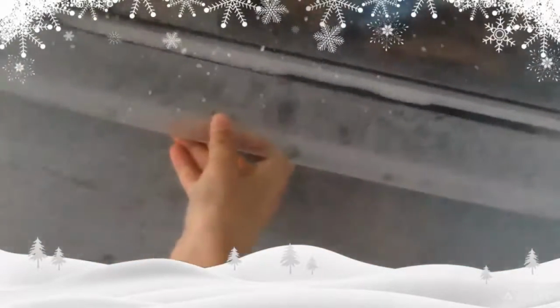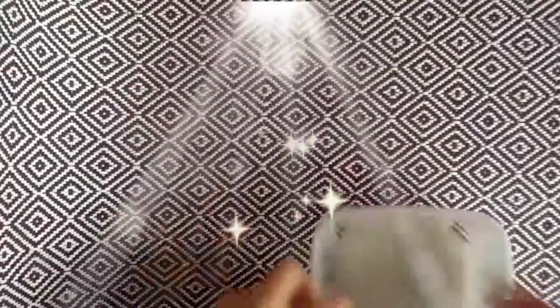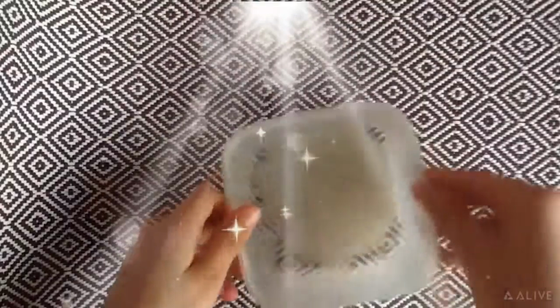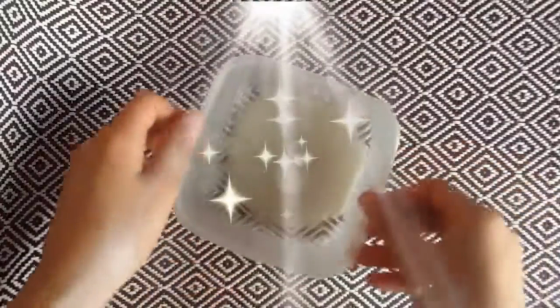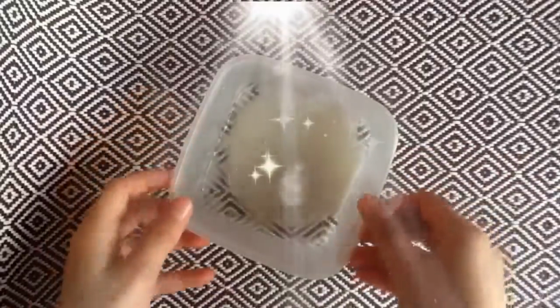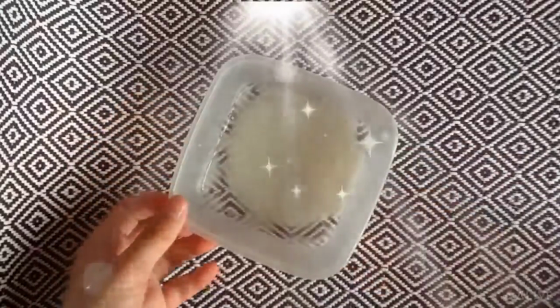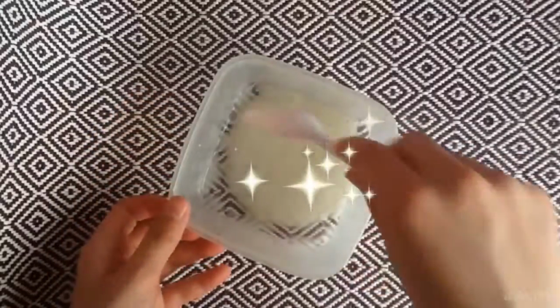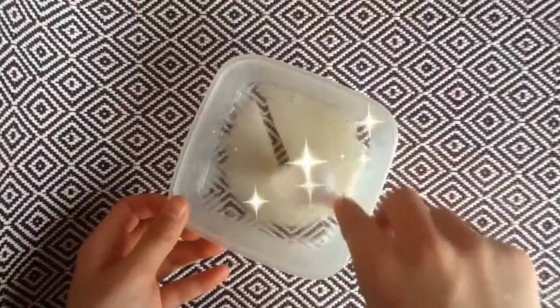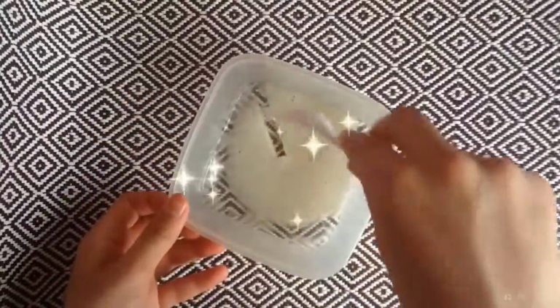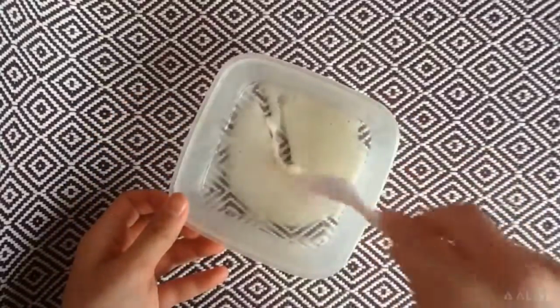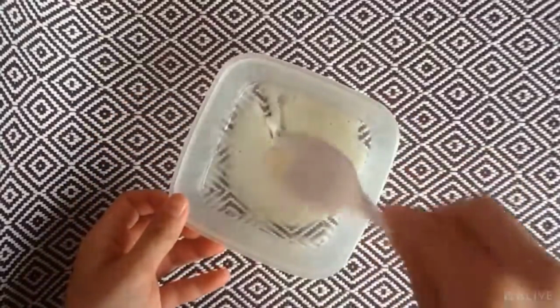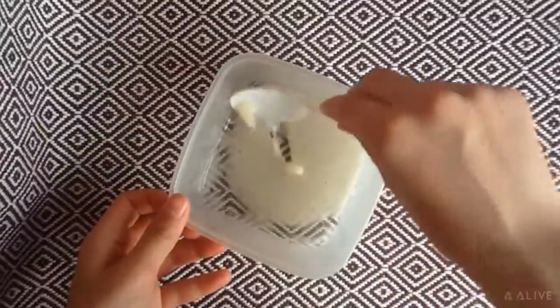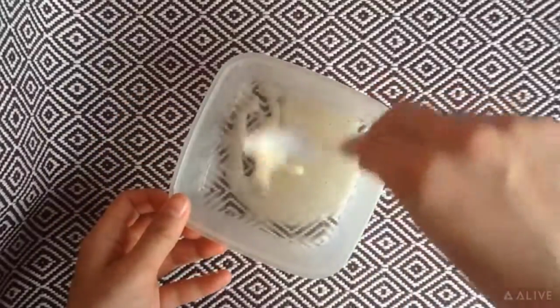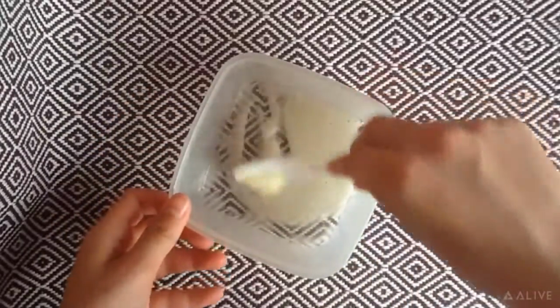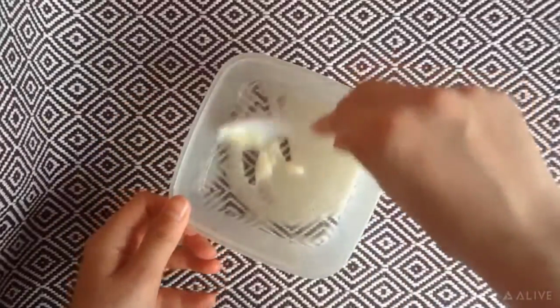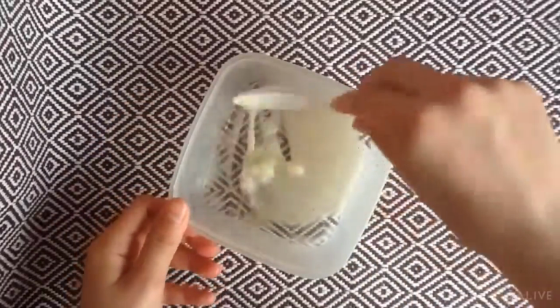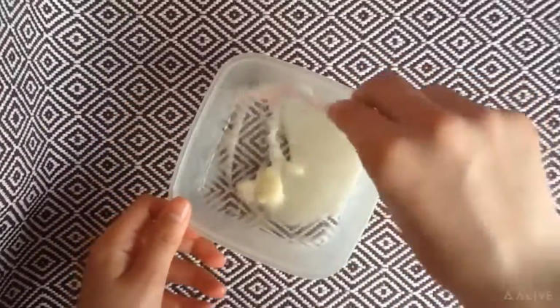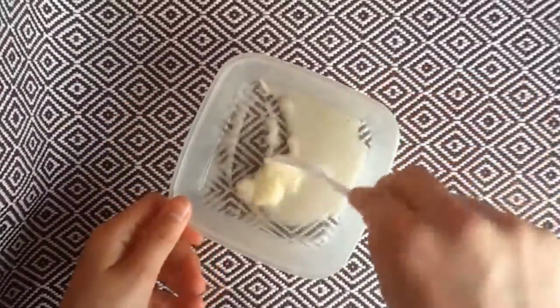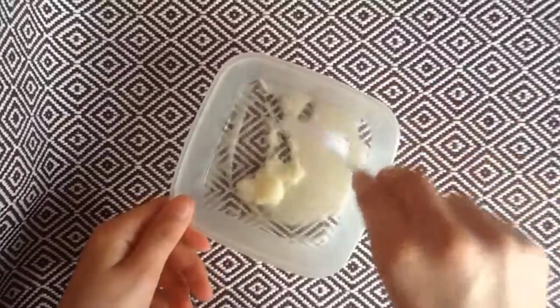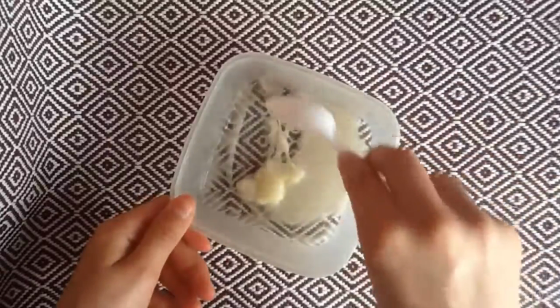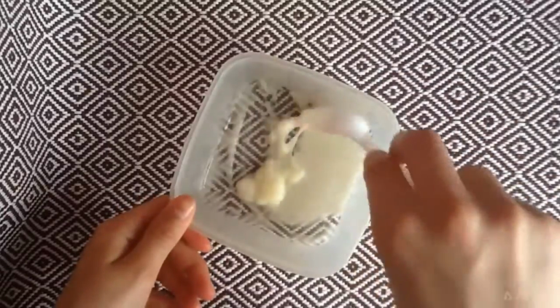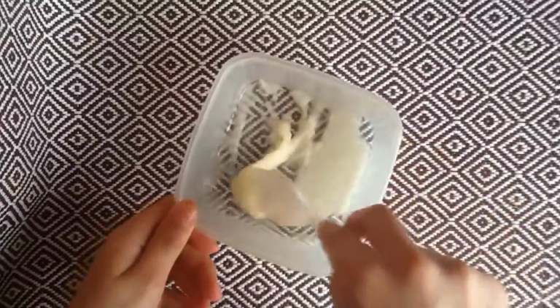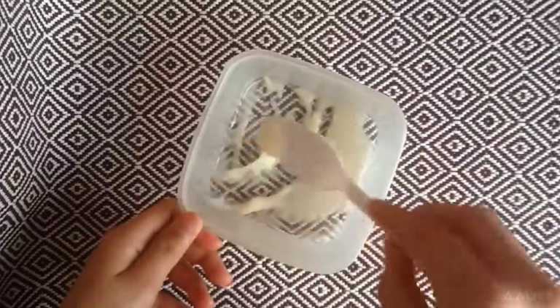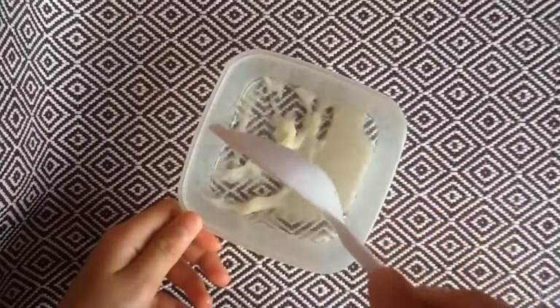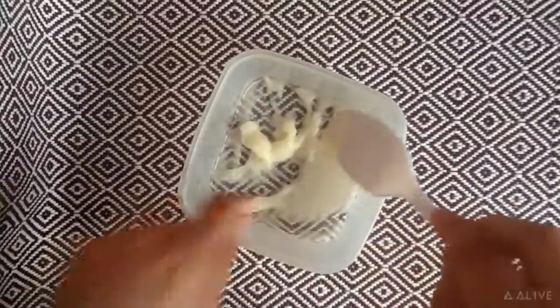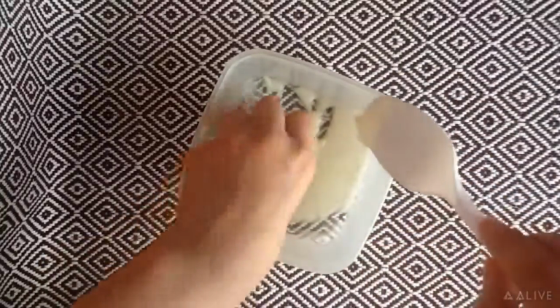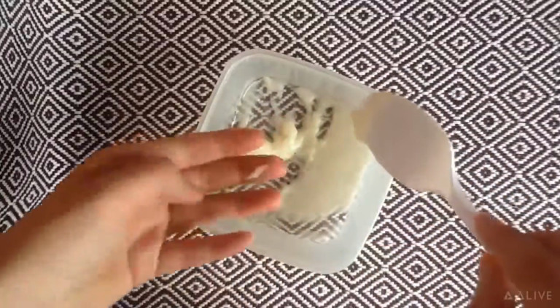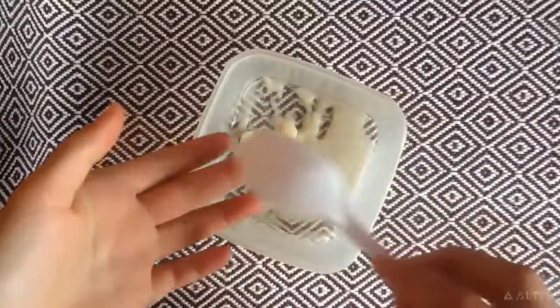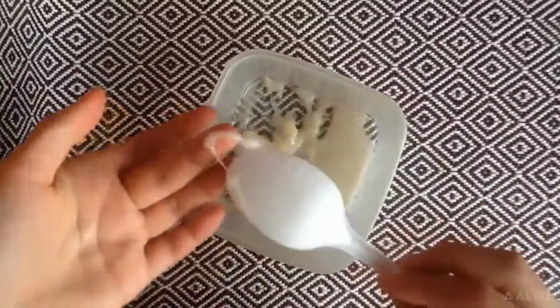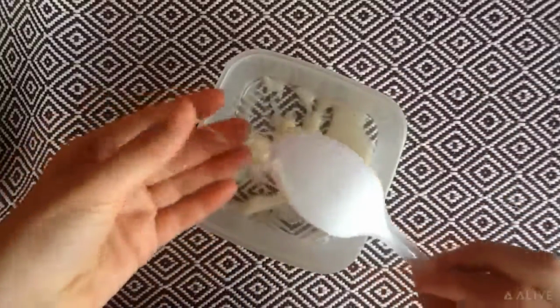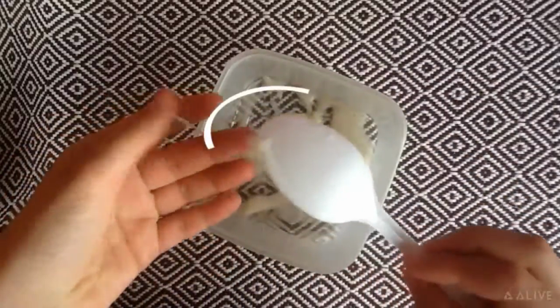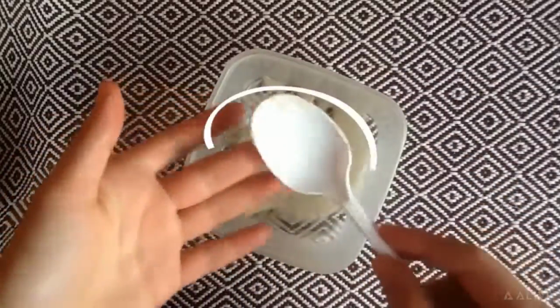It's time for a moment of truth — does it work or not? As you can see, the consistency is virtually like... but it's just sticky and just a complete fail. It doesn't work.